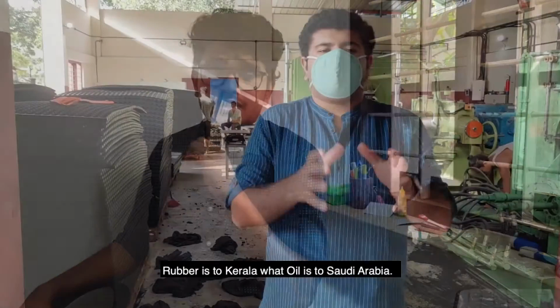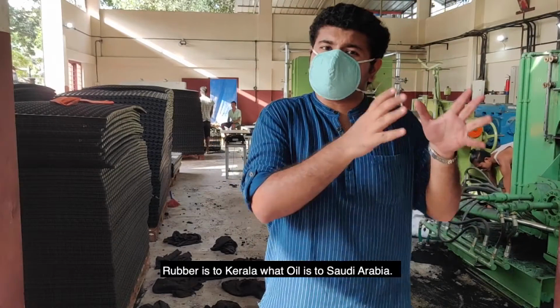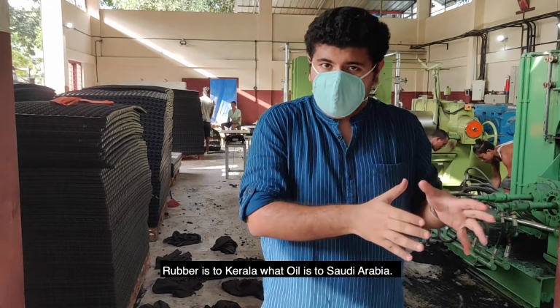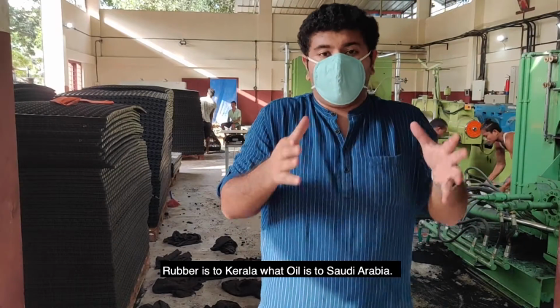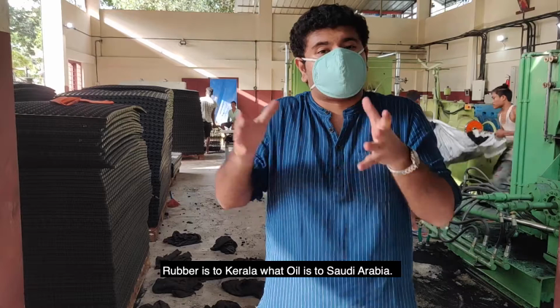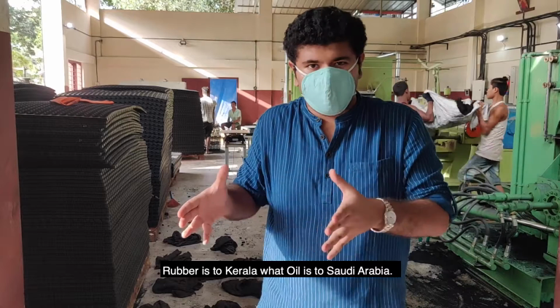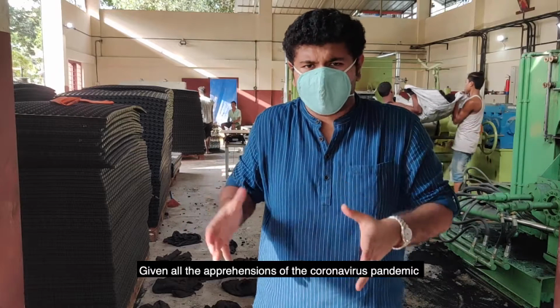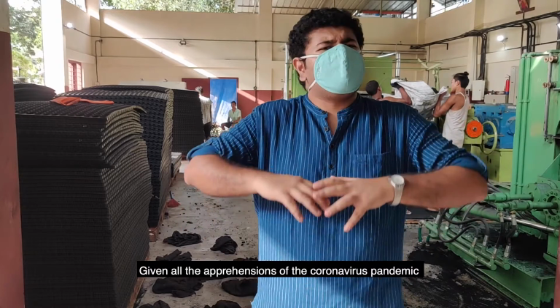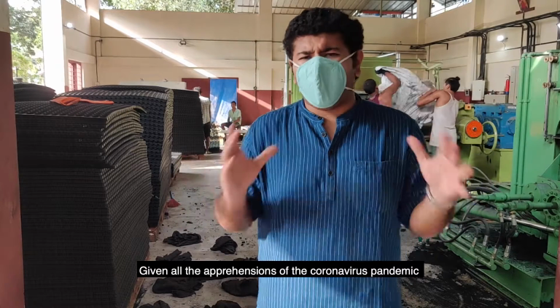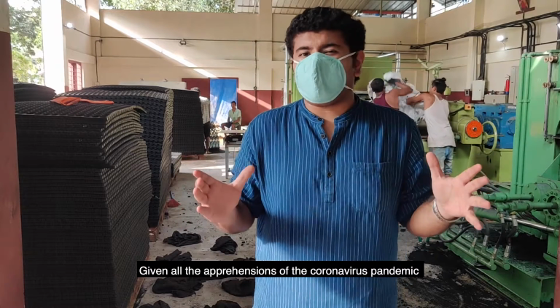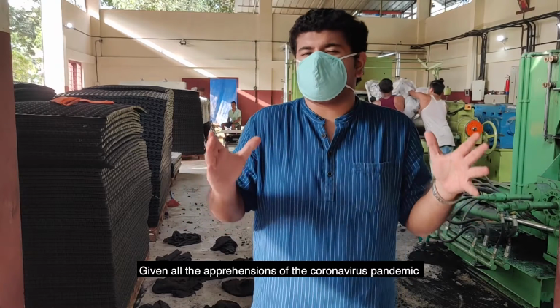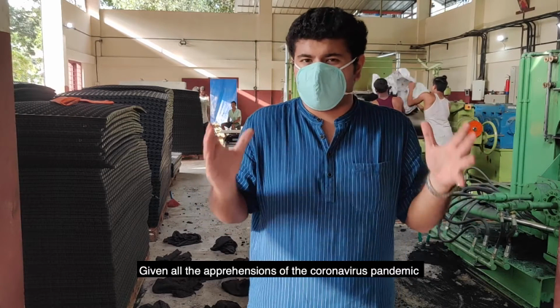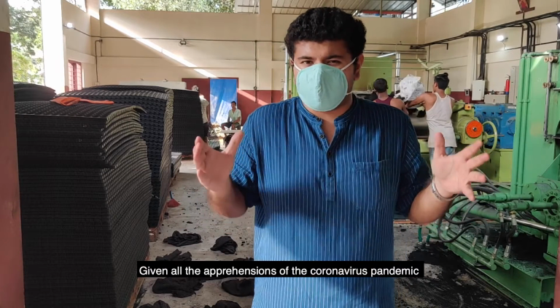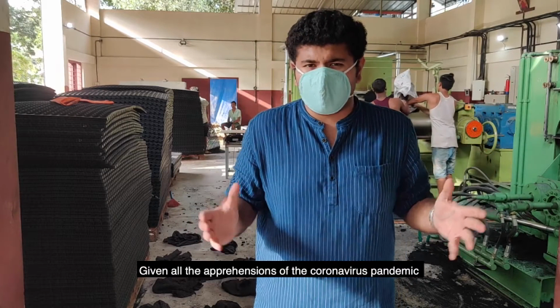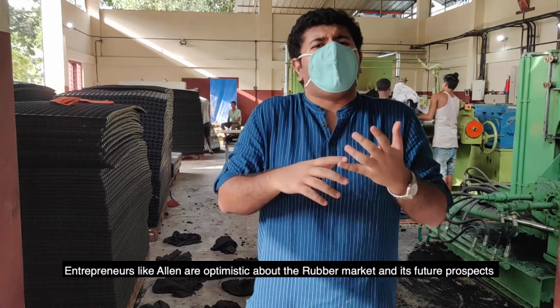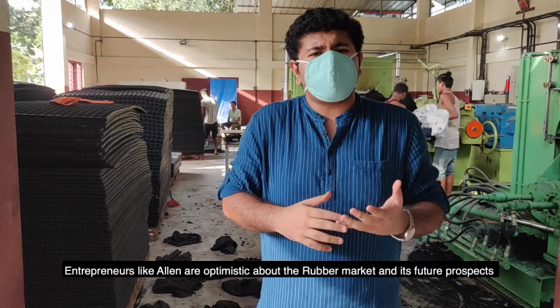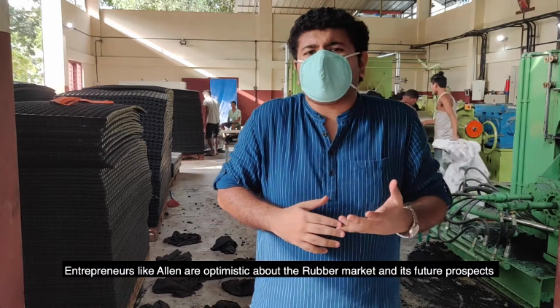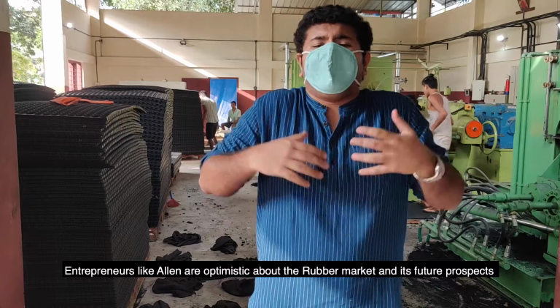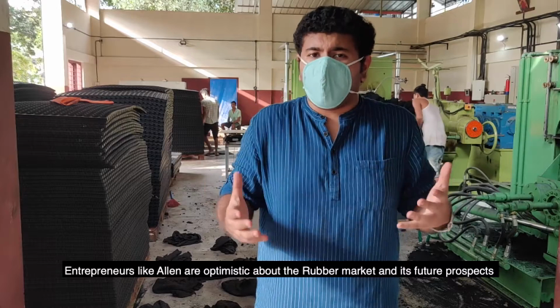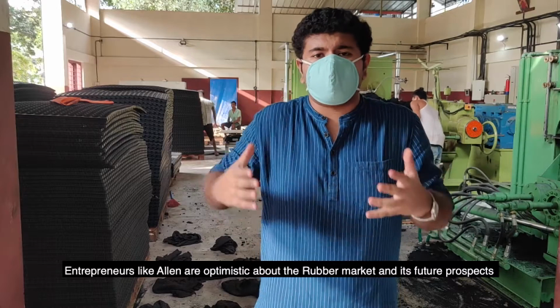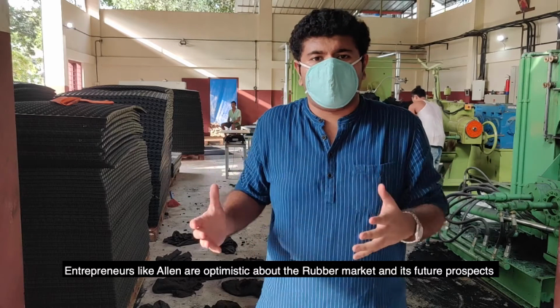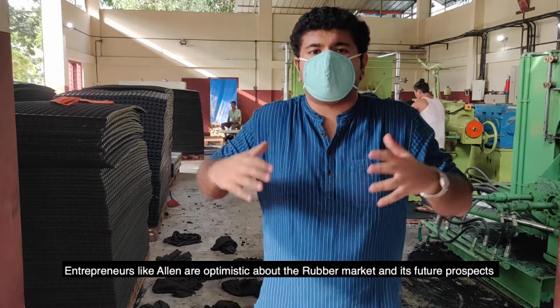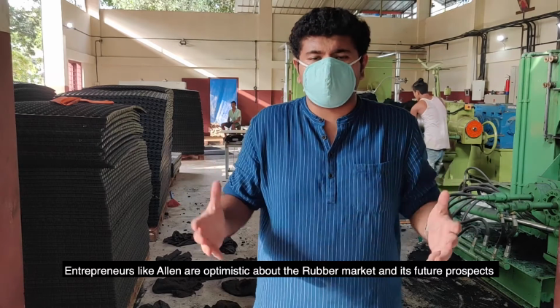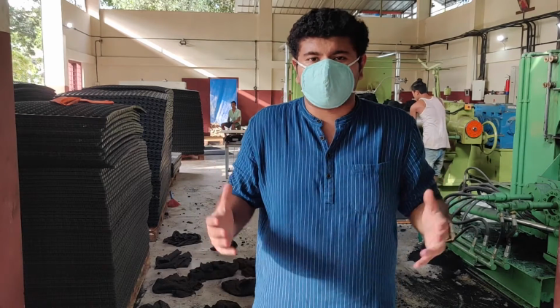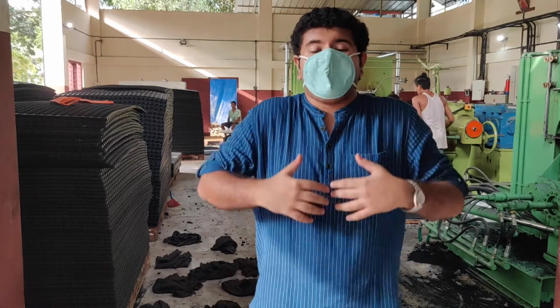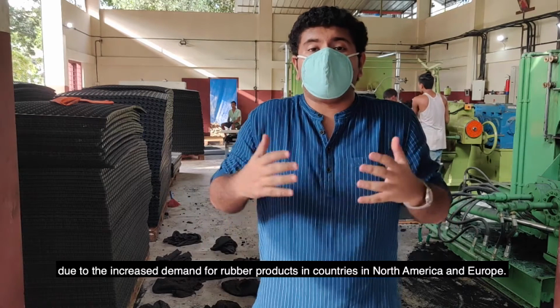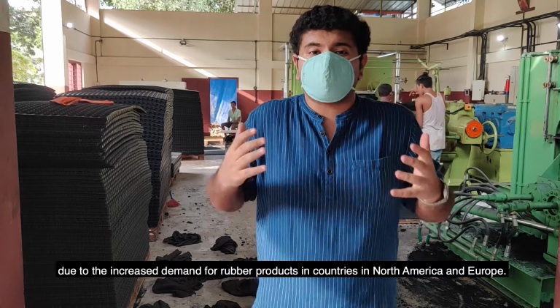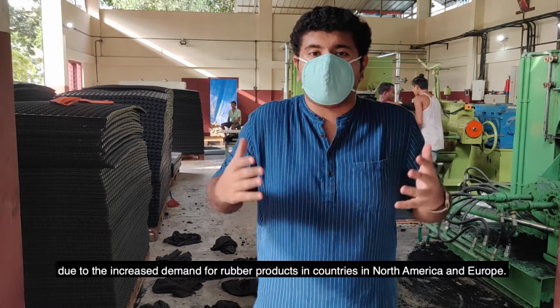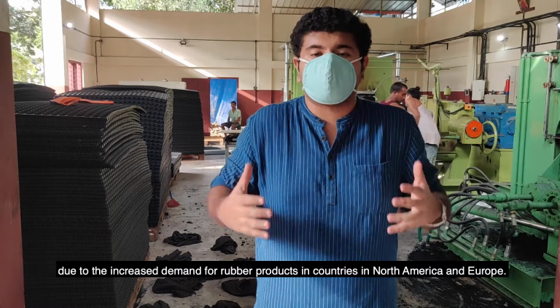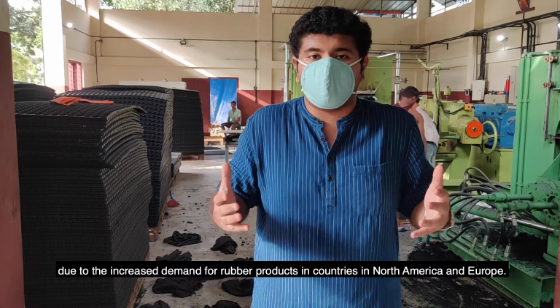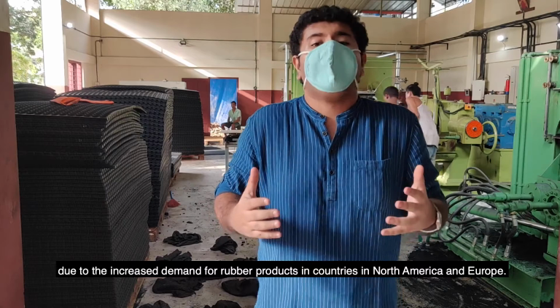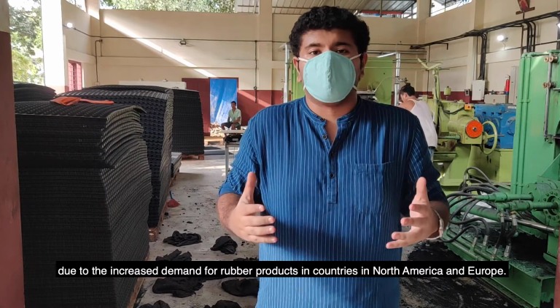Rubber is to Kerala what oil is to Saudi Arabia. Given all the apprehensions of the coronavirus pandemic, entrepreneurs like Alan are still optimistic about the rubber market and its future prospects, given the increased demand in countries in North America and Europe.